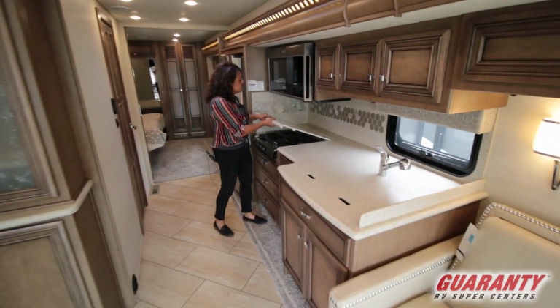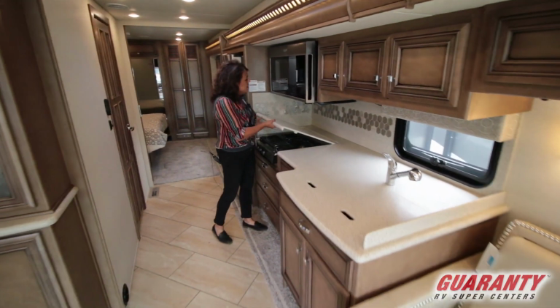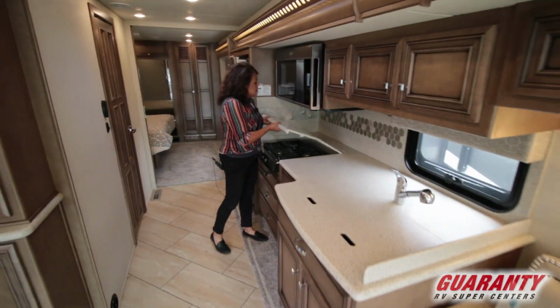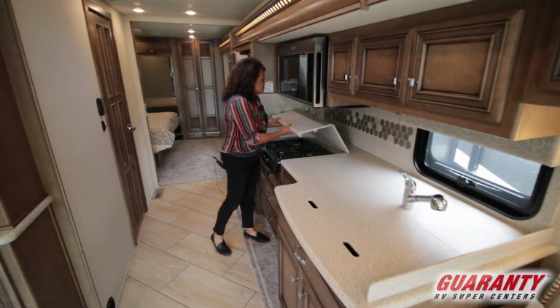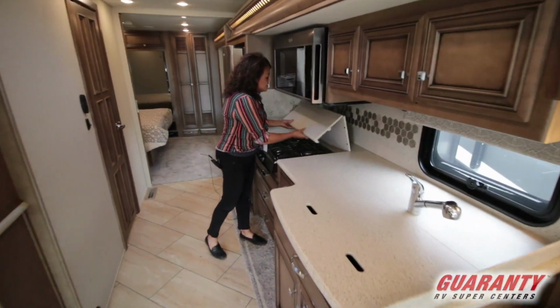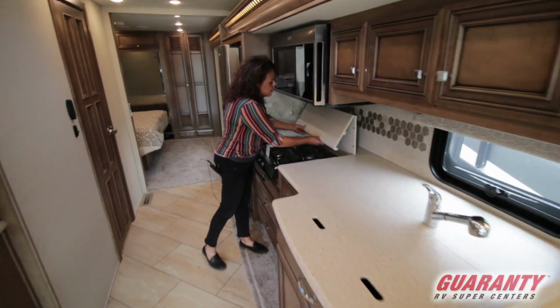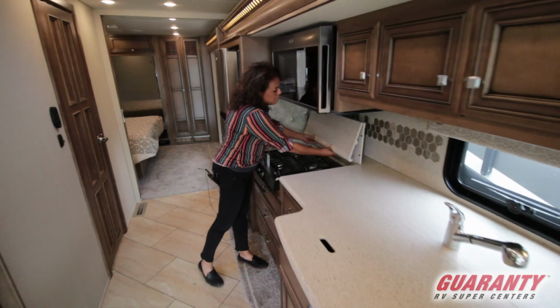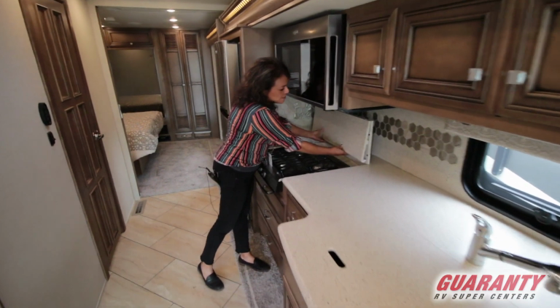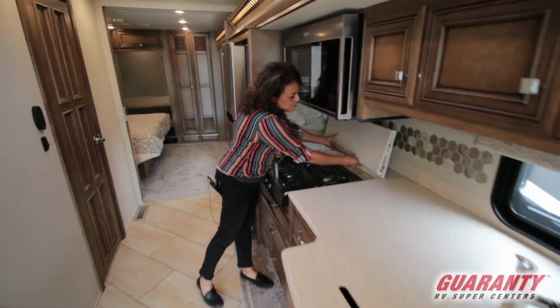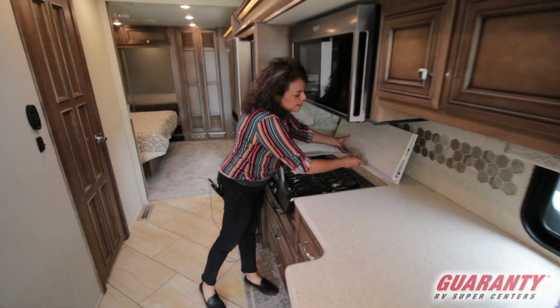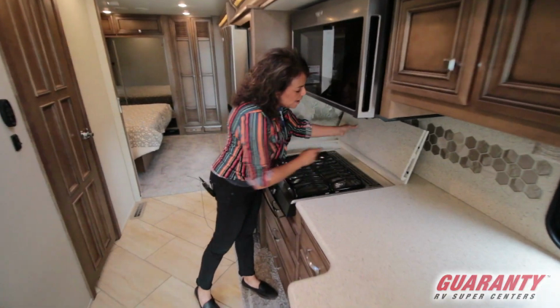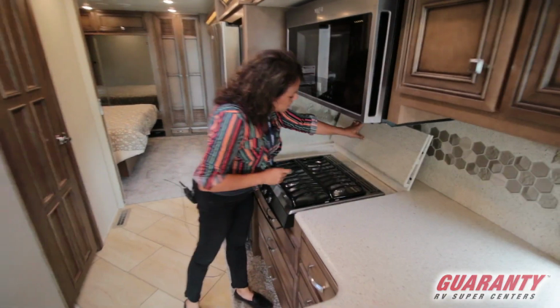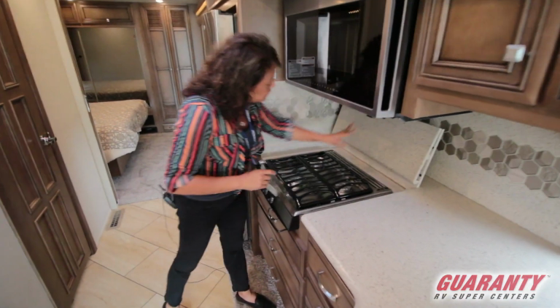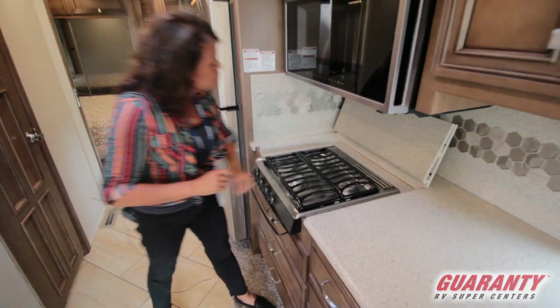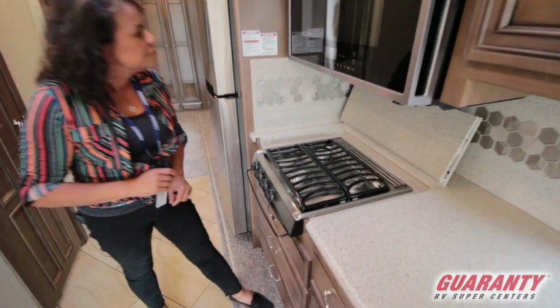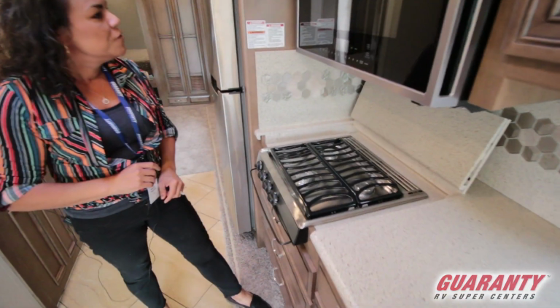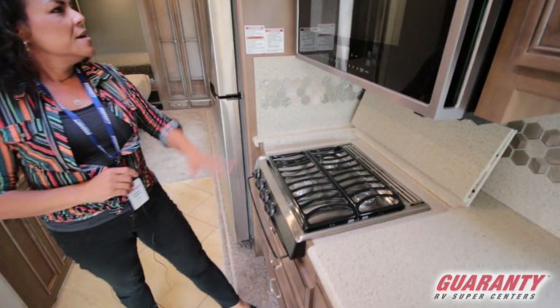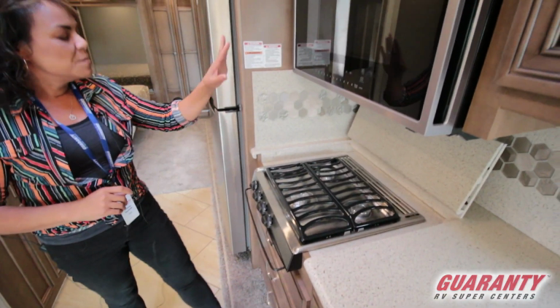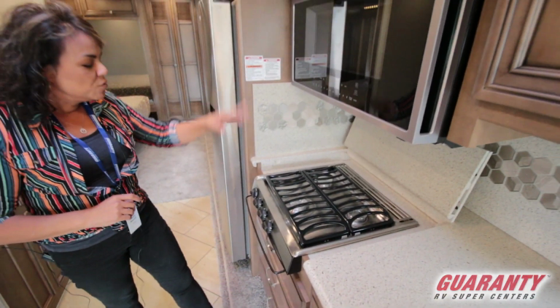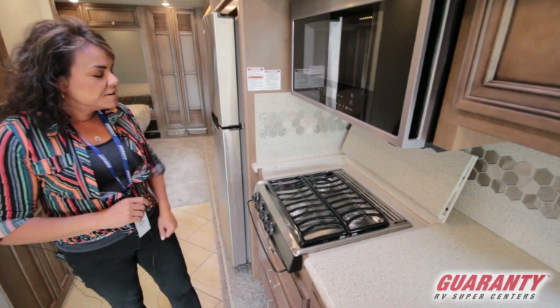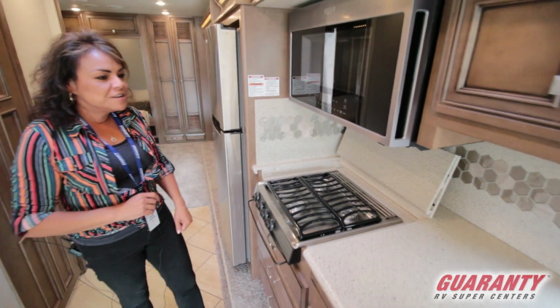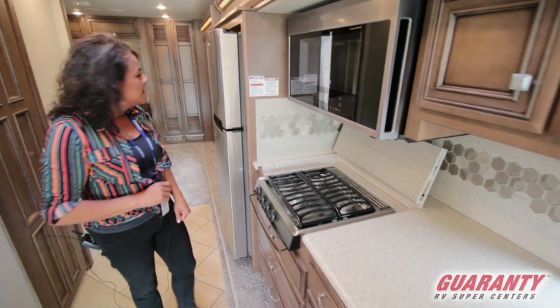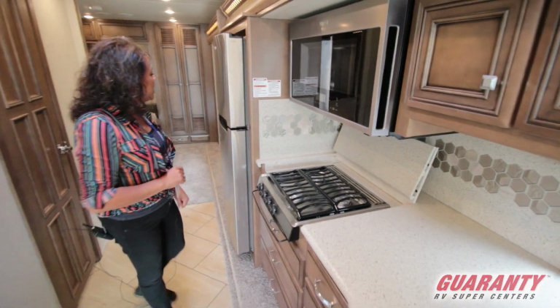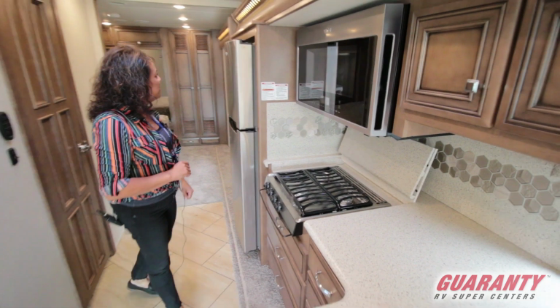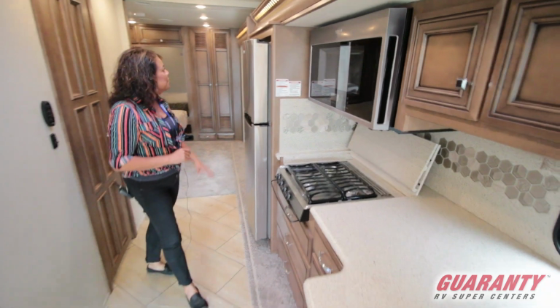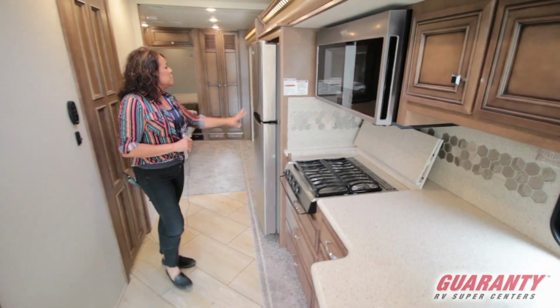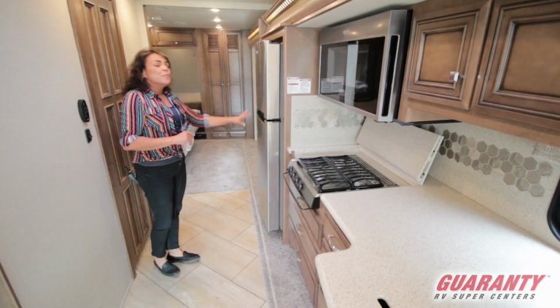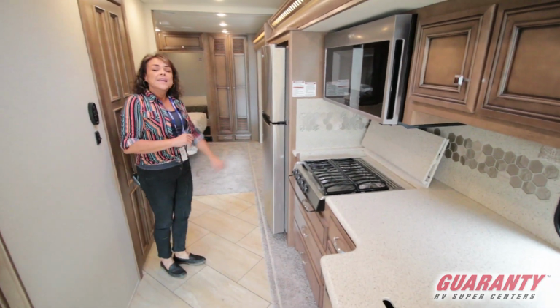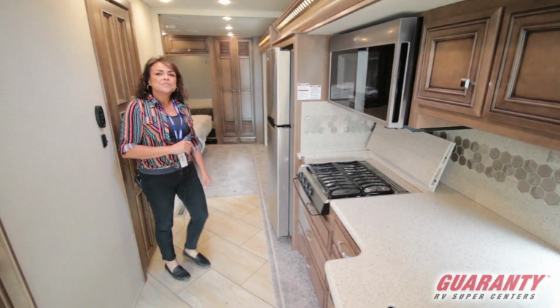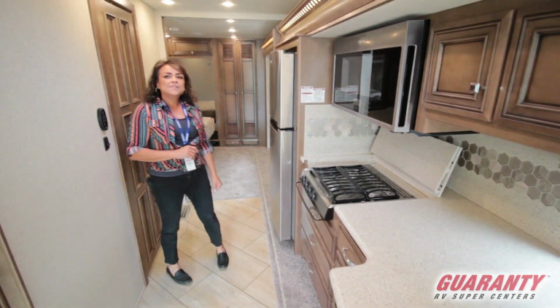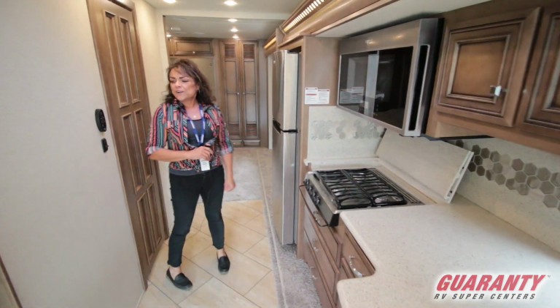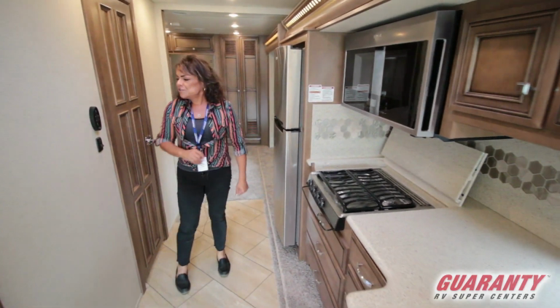This piece right here folds up and creates a backsplash for your stove. This is a microwave convection oven right here. We've also got a residential sized fridge.